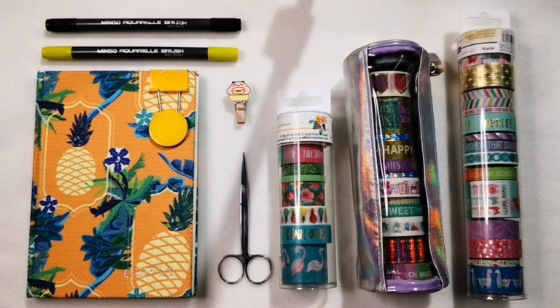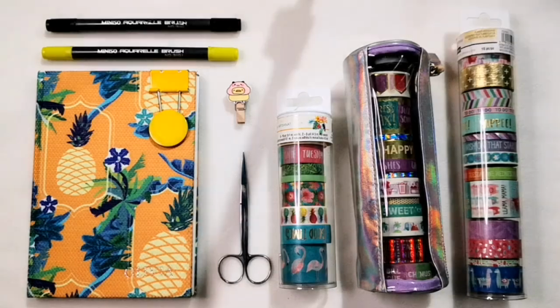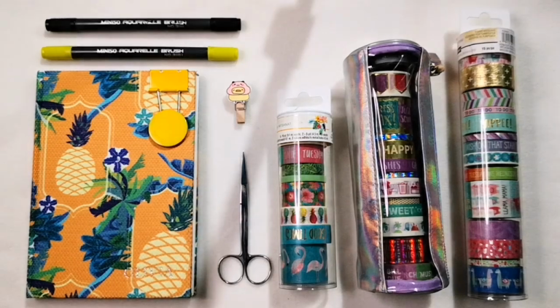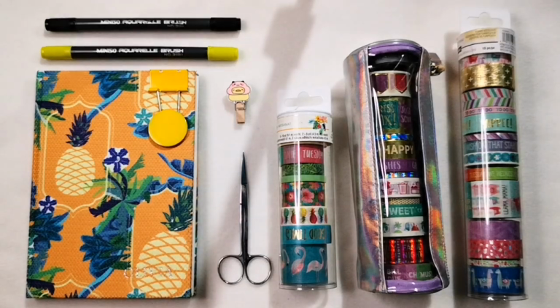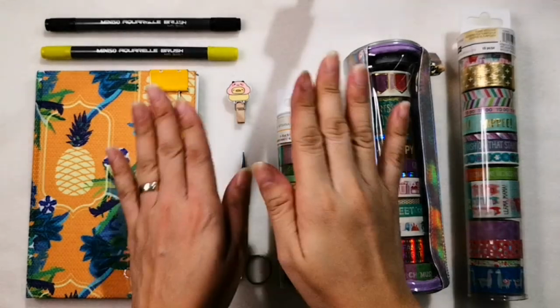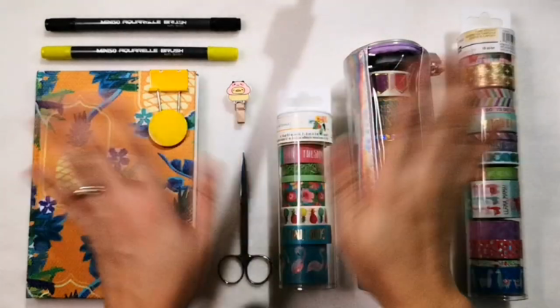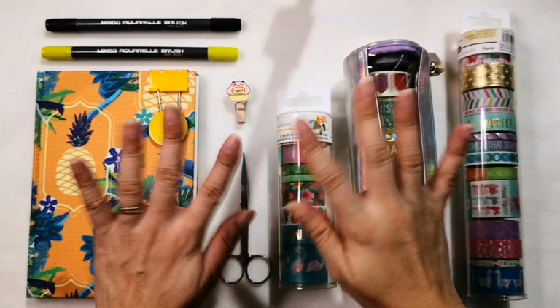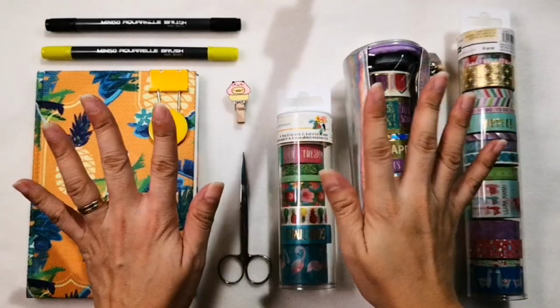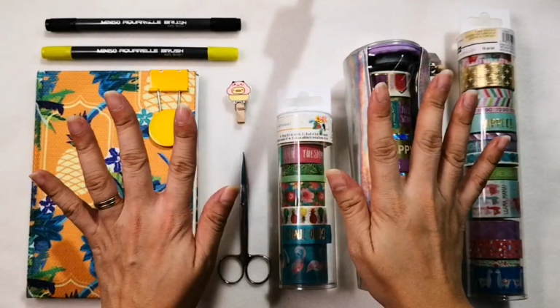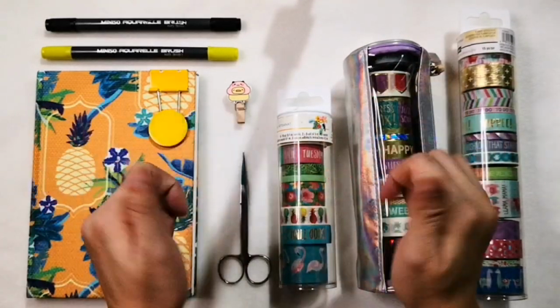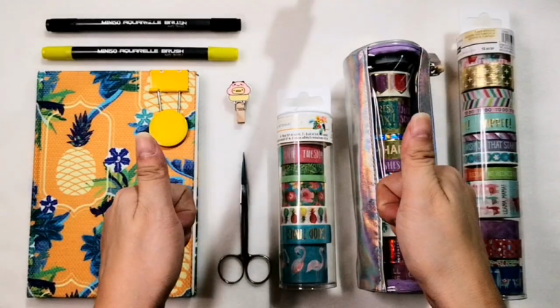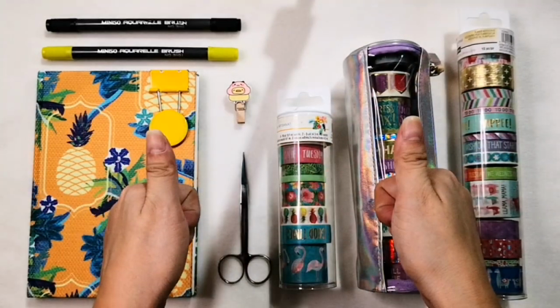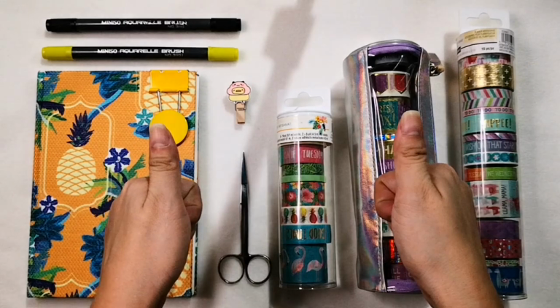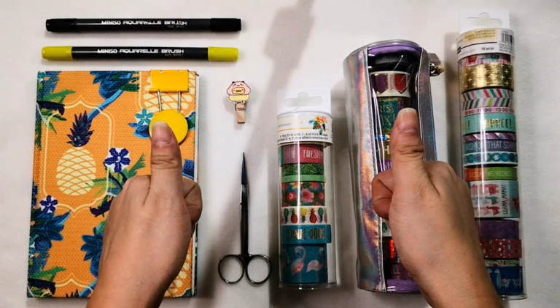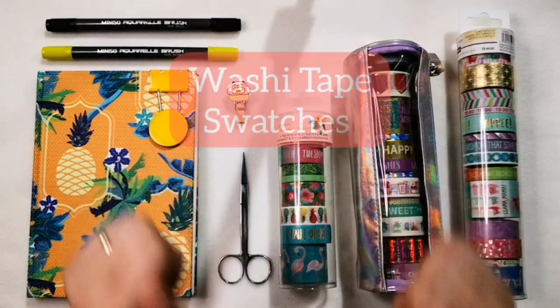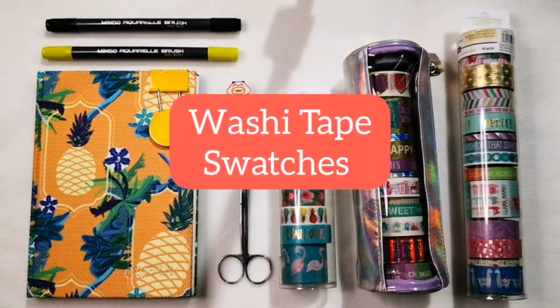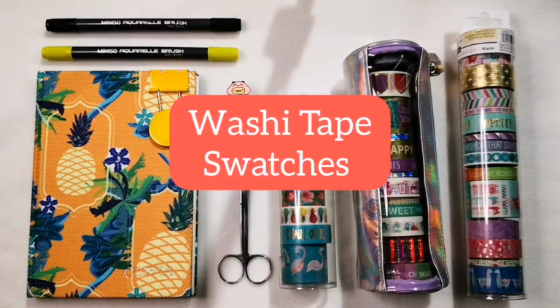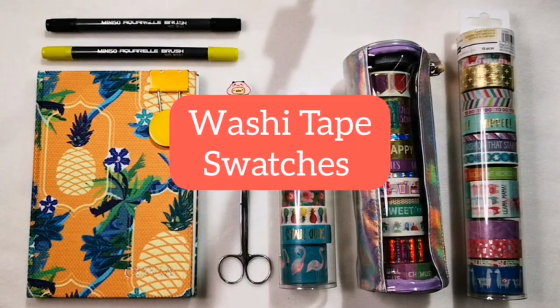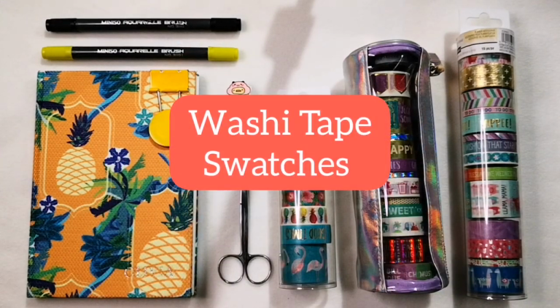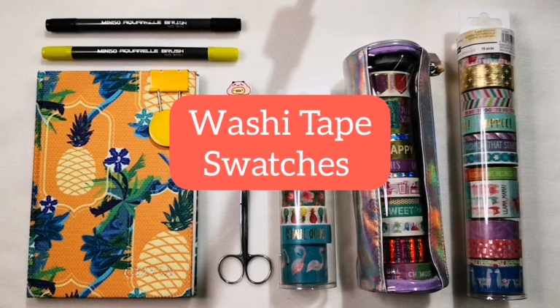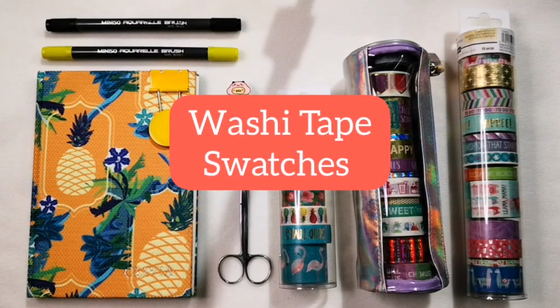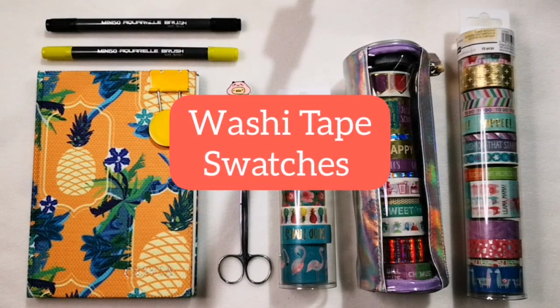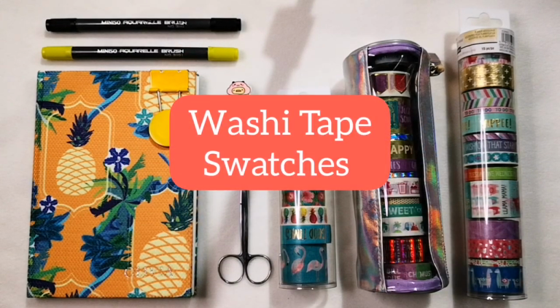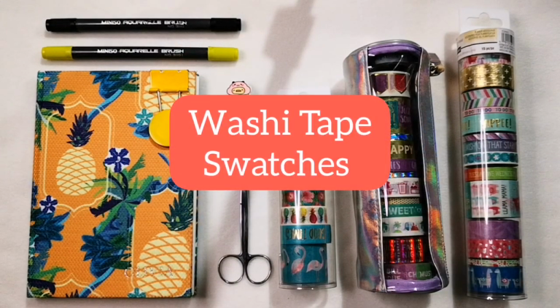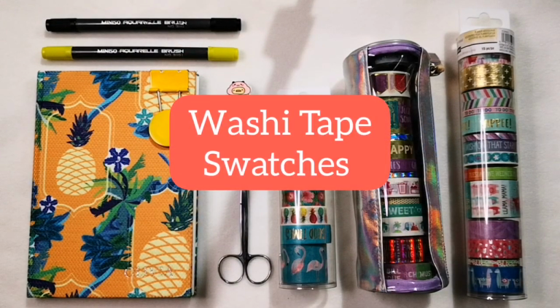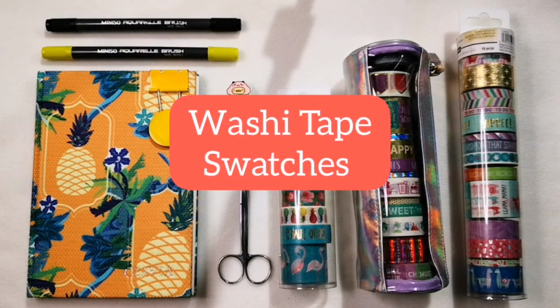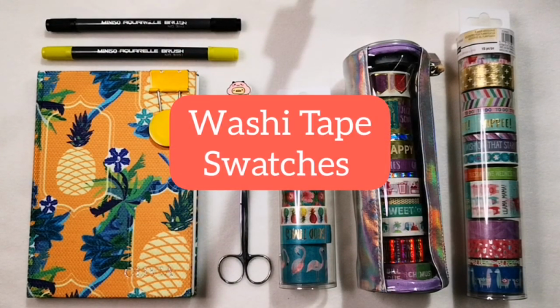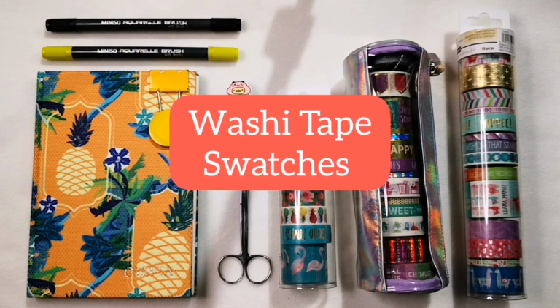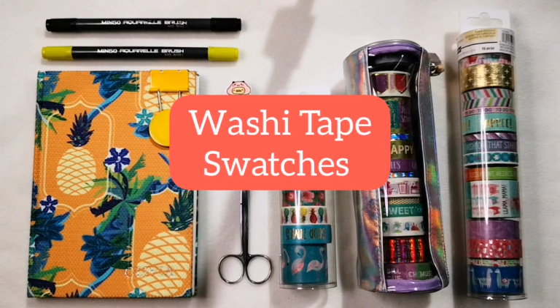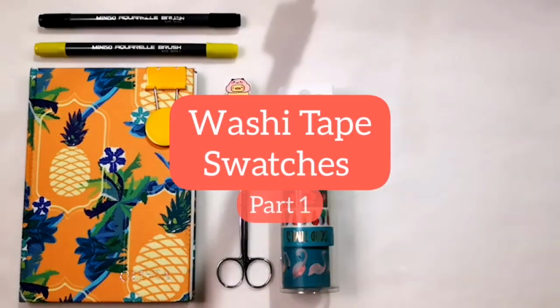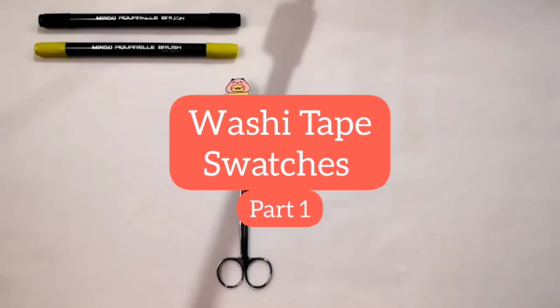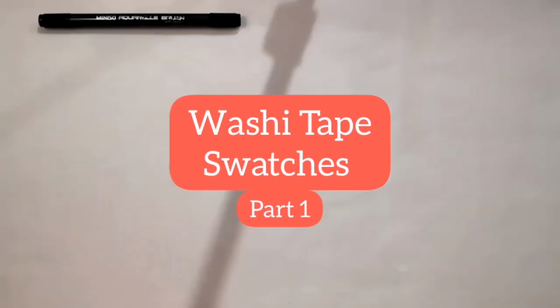Hi Lovedies! It's OC Craft here. For this video, I am going to swatch with you my latest washi tape collections.